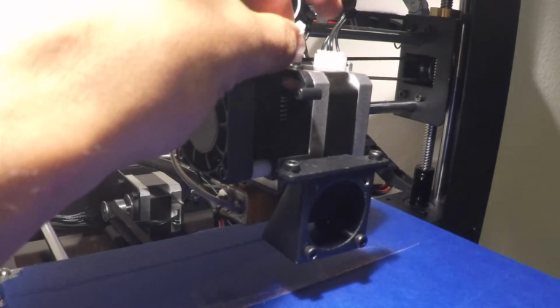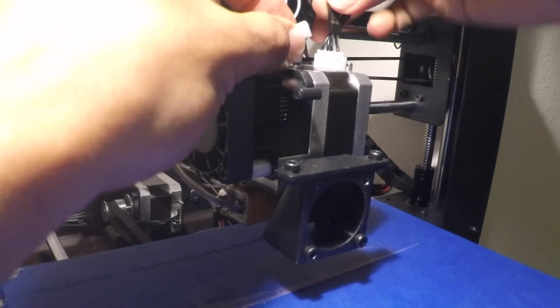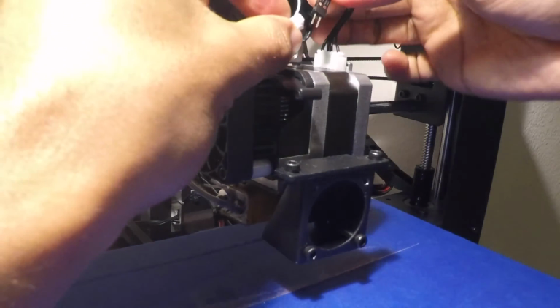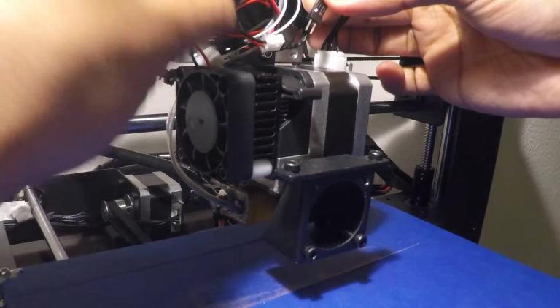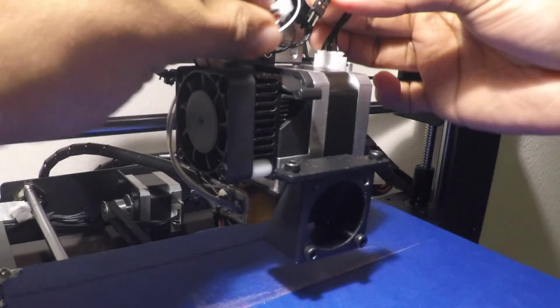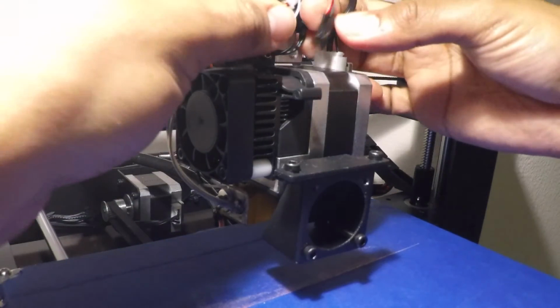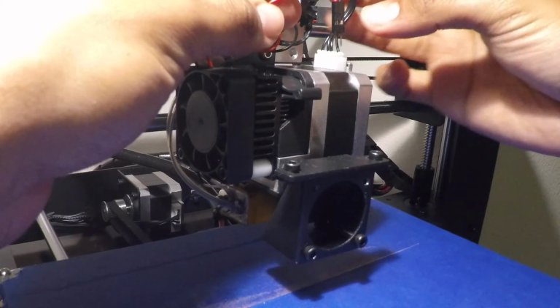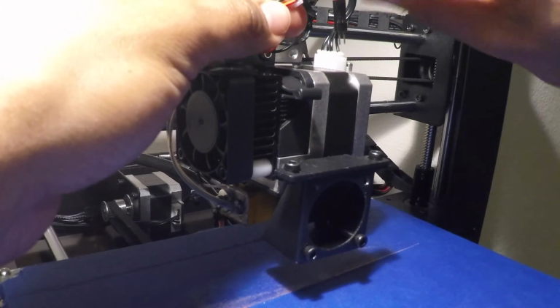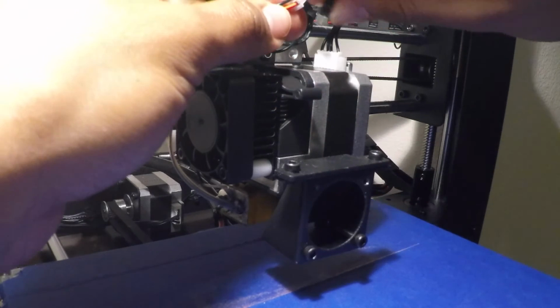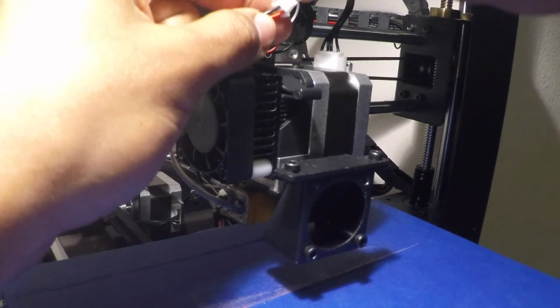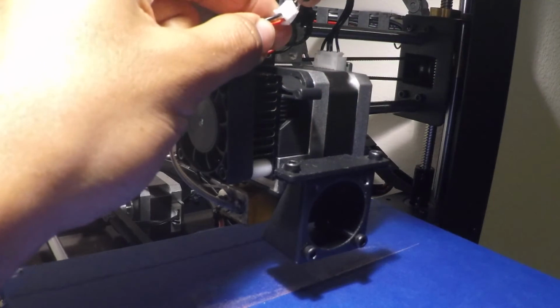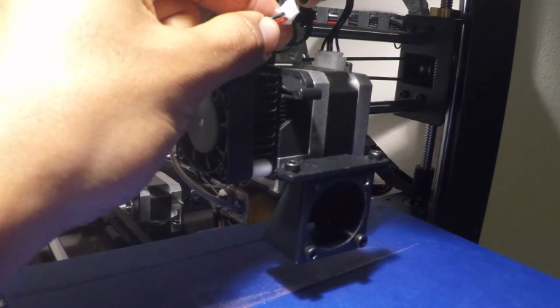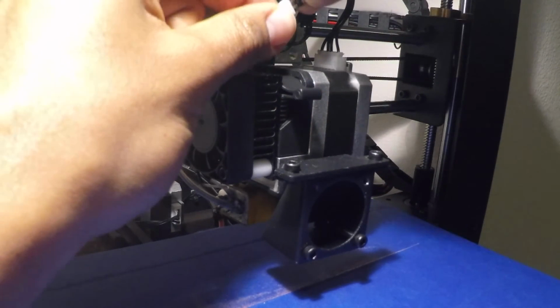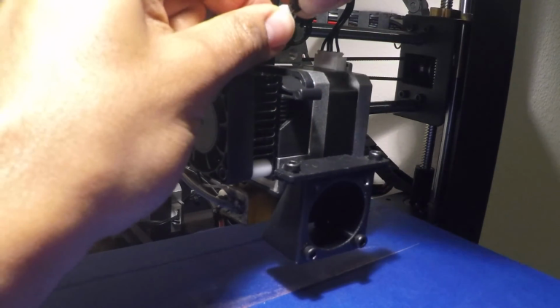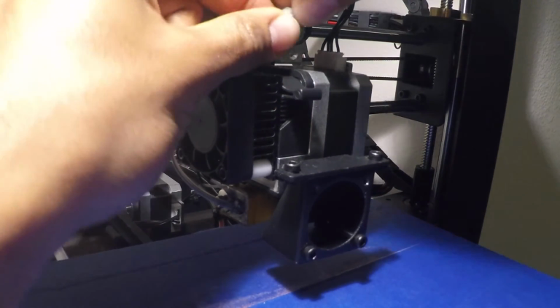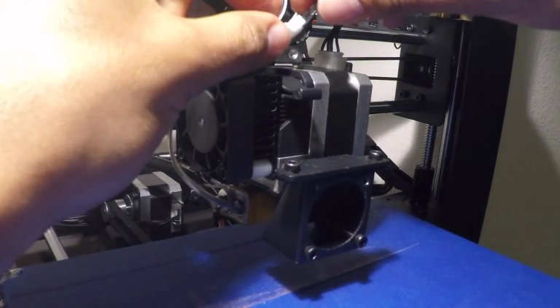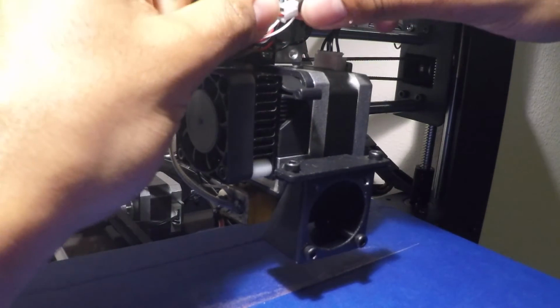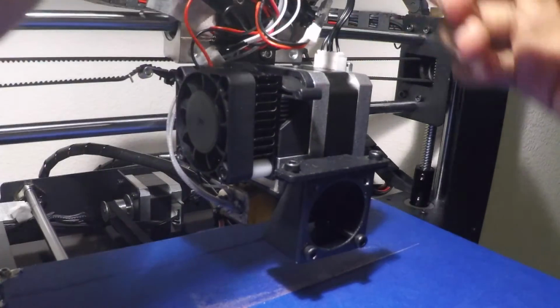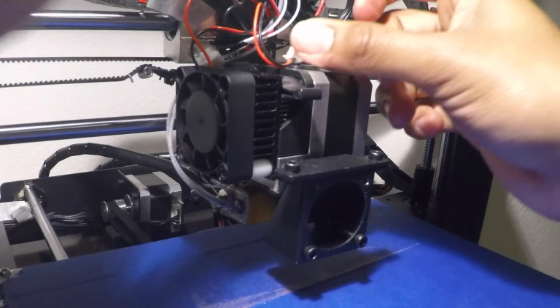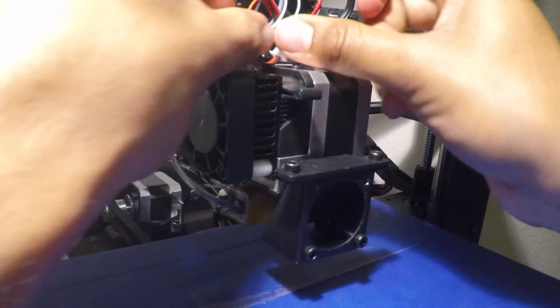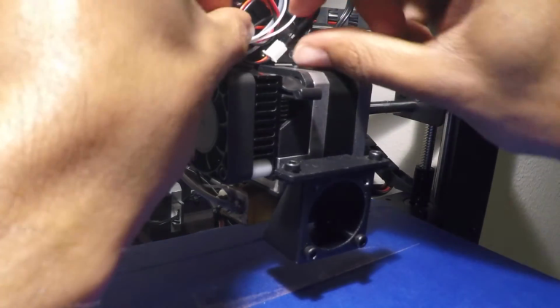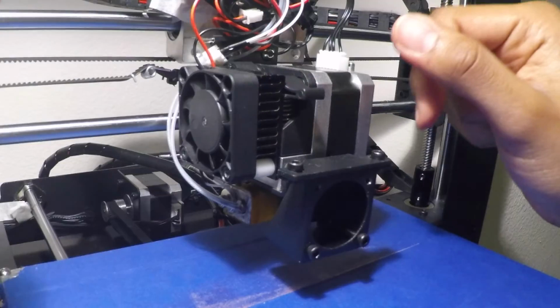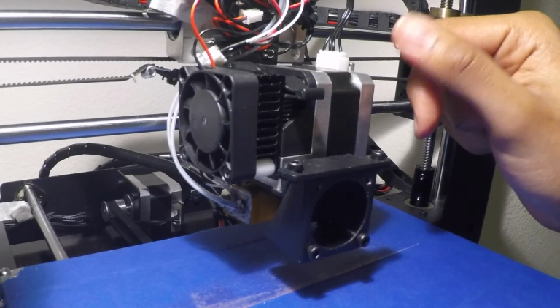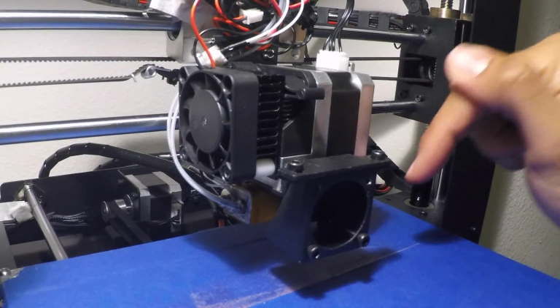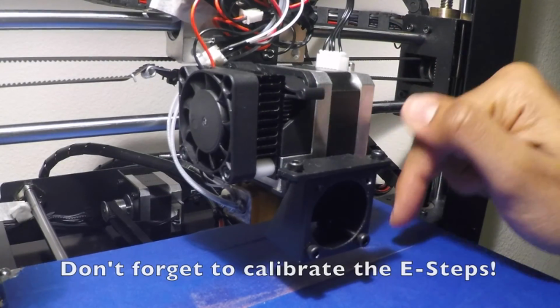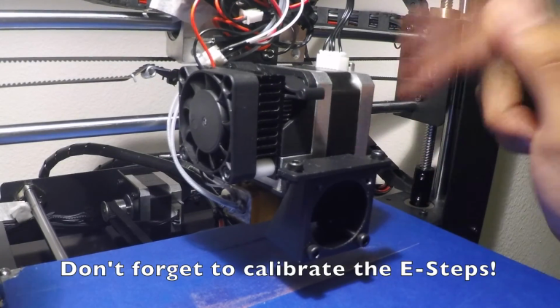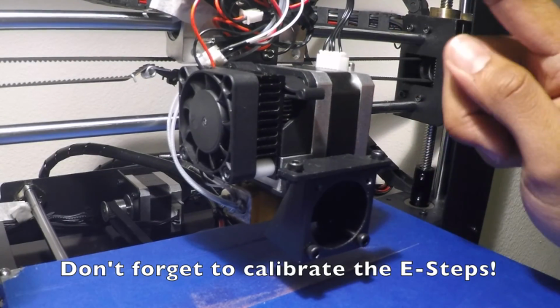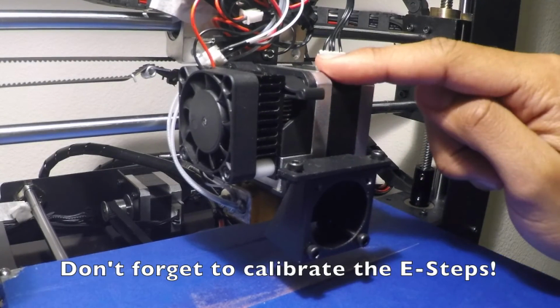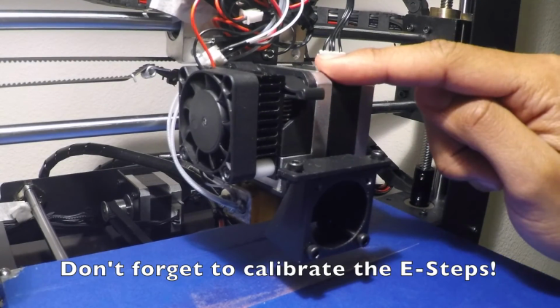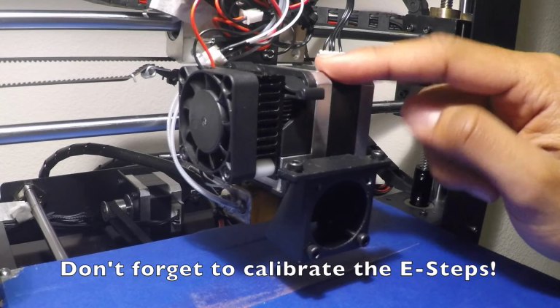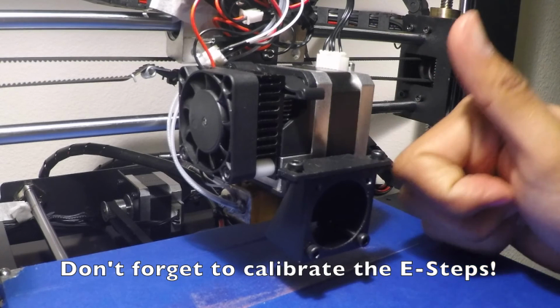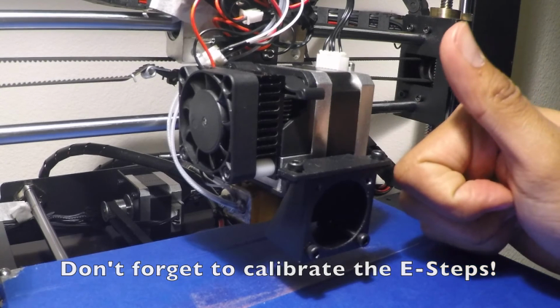Now we plug everything back together — make sure that all the polarity matches. Now we need to calibrate the e-steps. Let's do it.